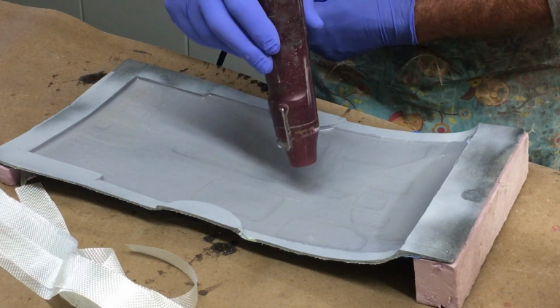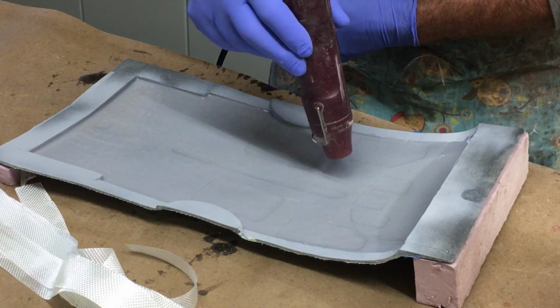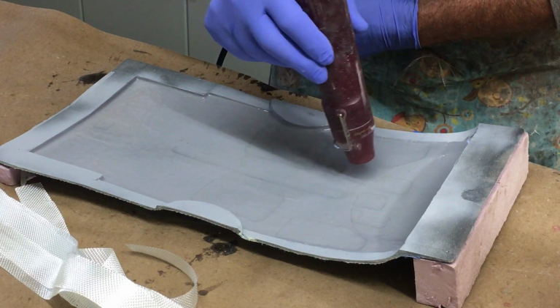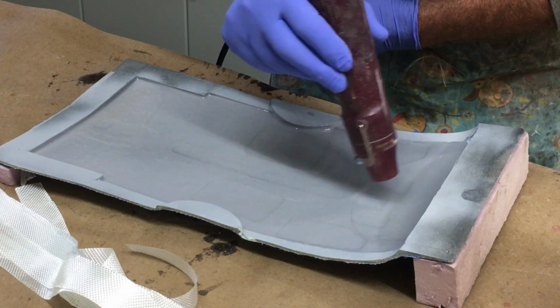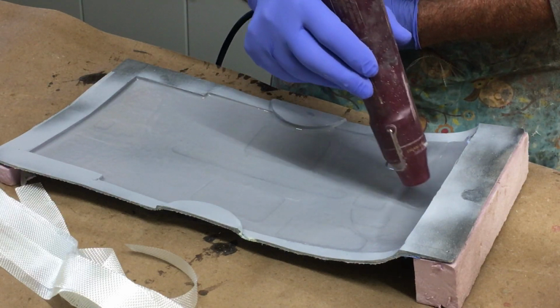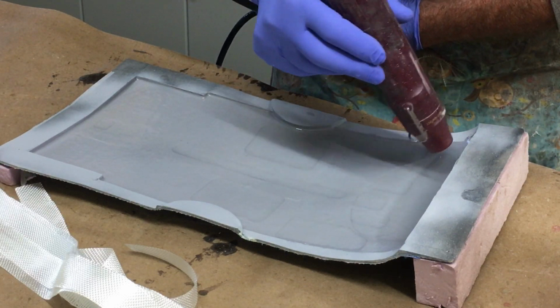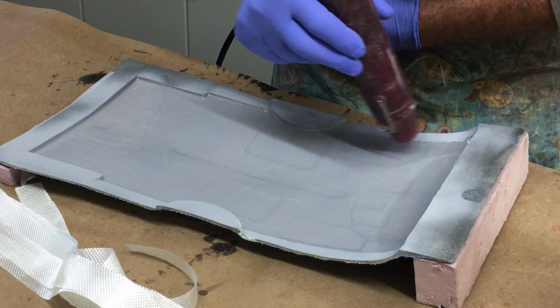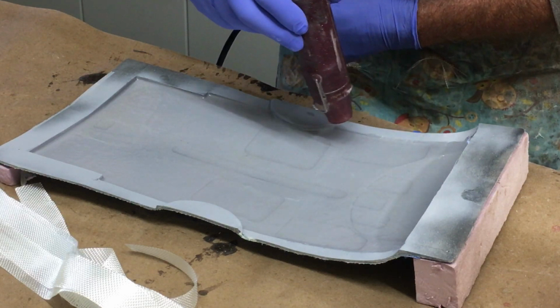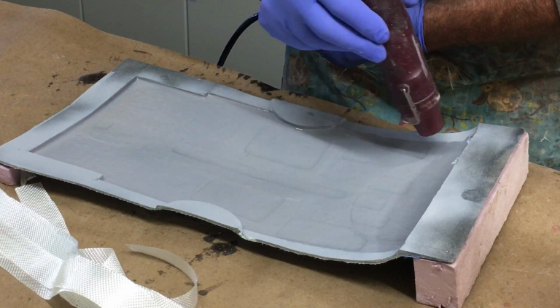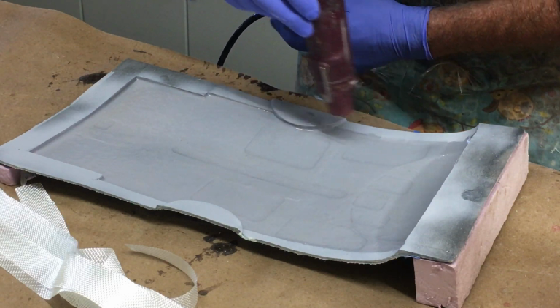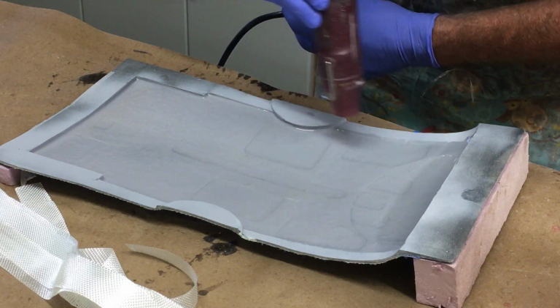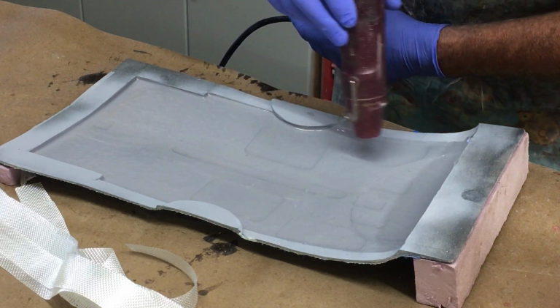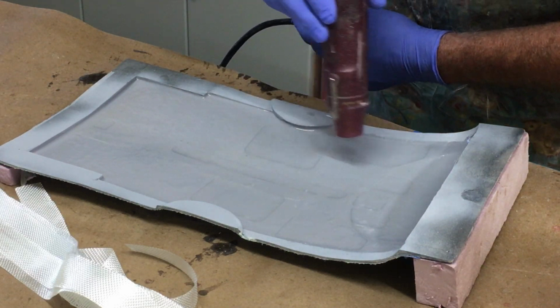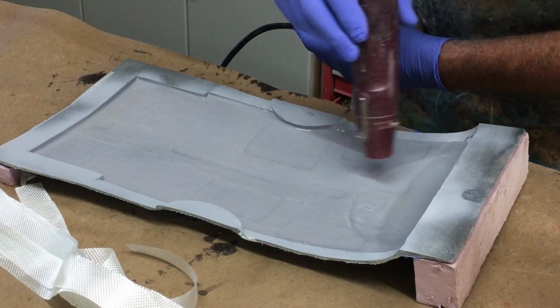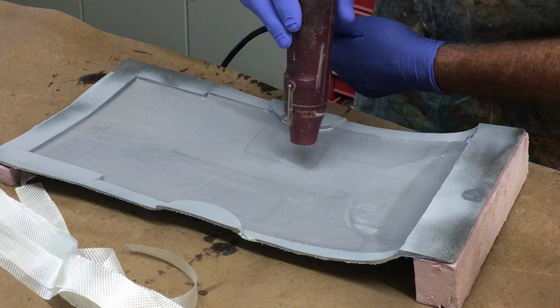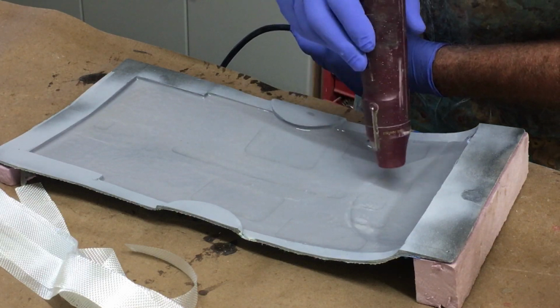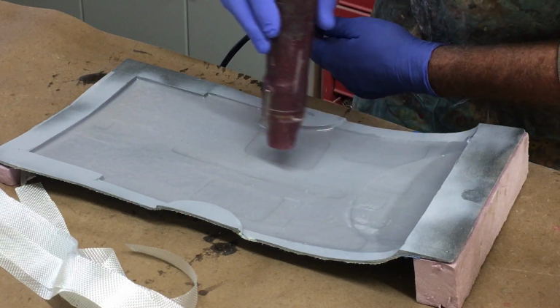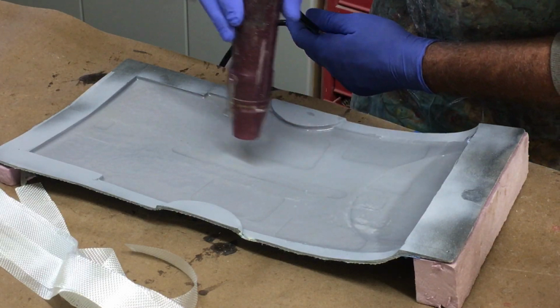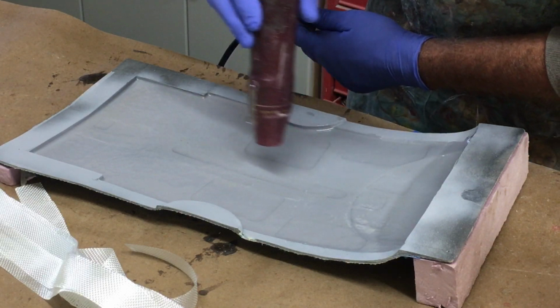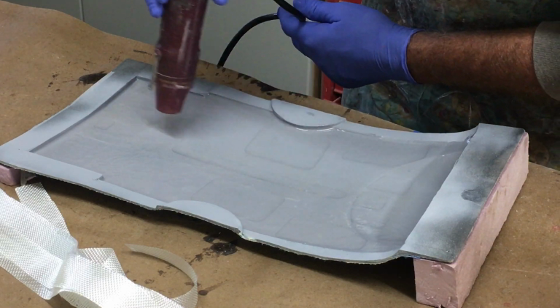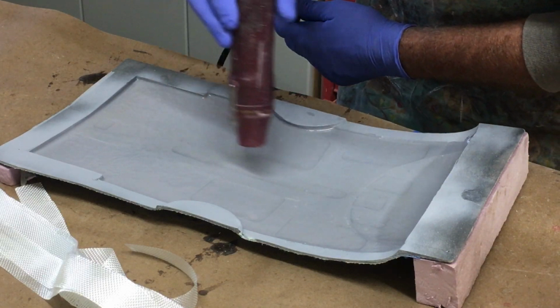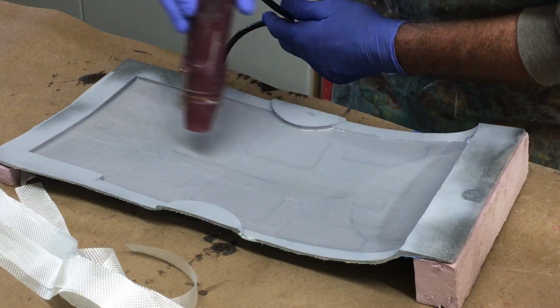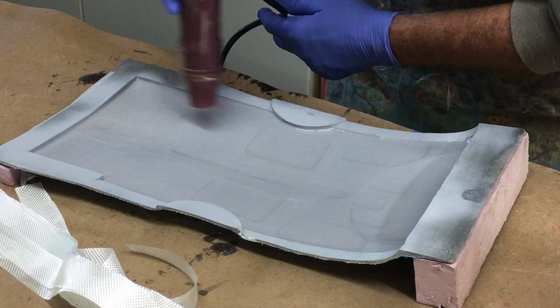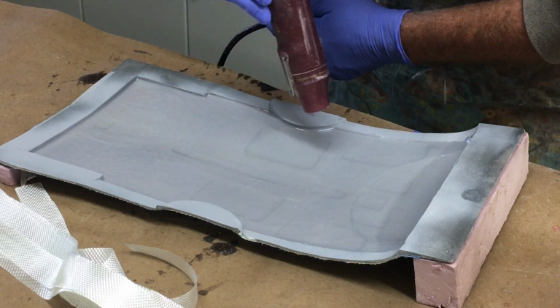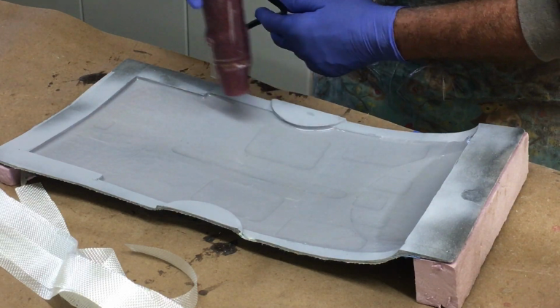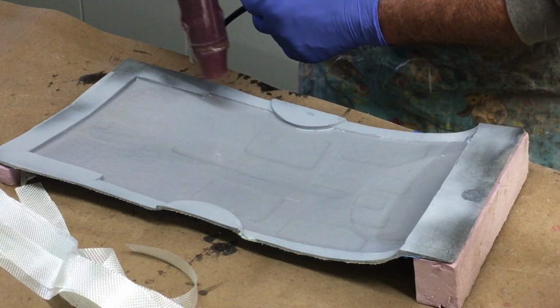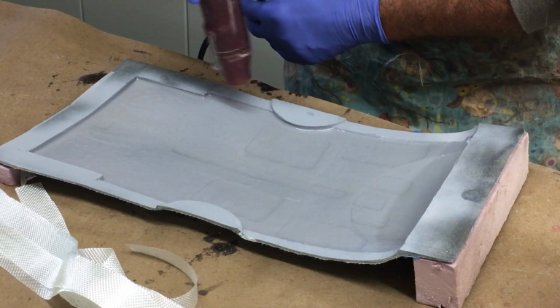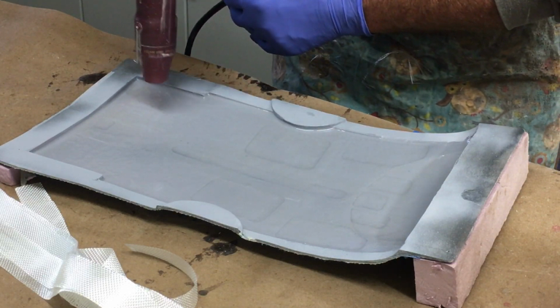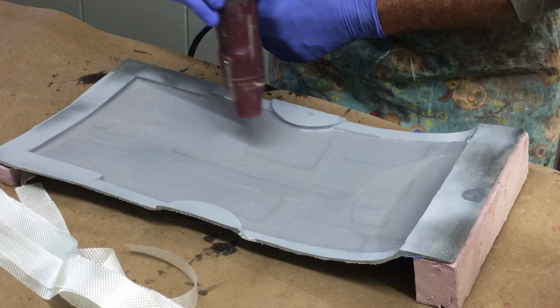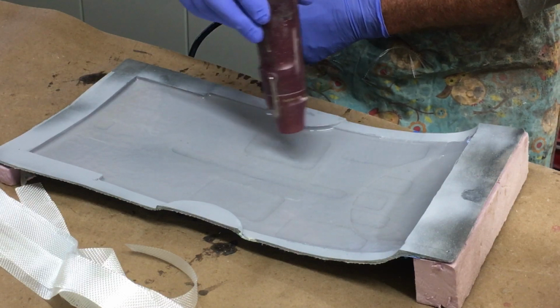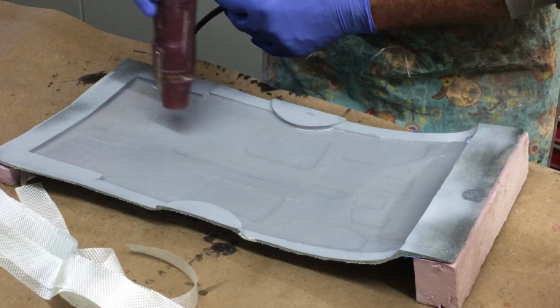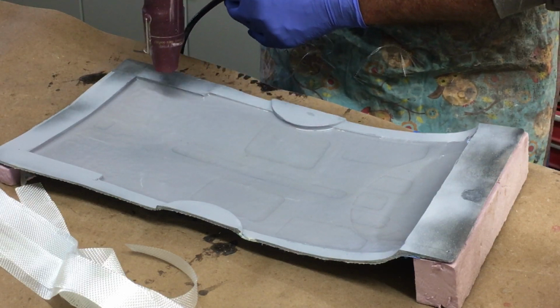As I've said before, this is a super super hot heat gun. I can see little bubbles popping — but are they important? I don't know.